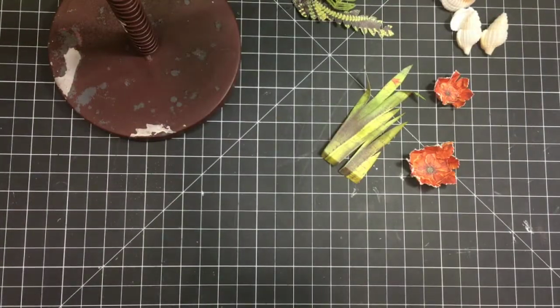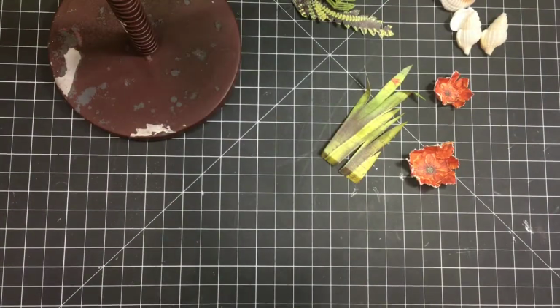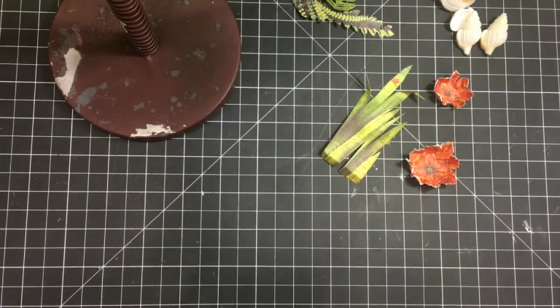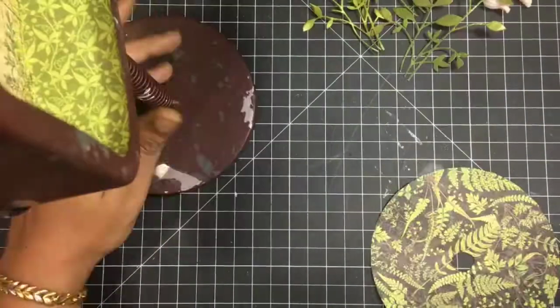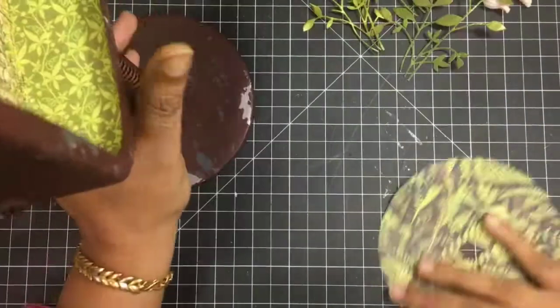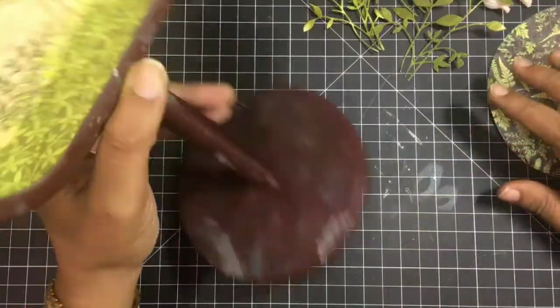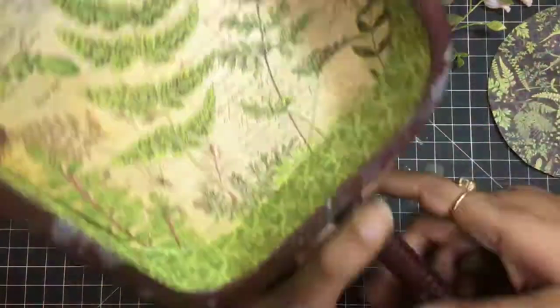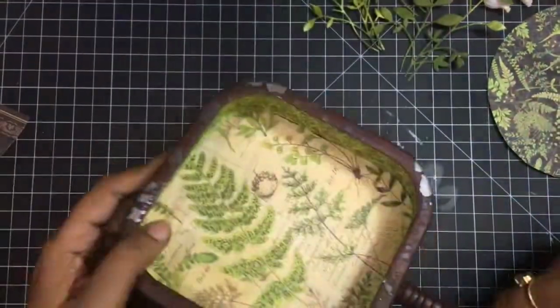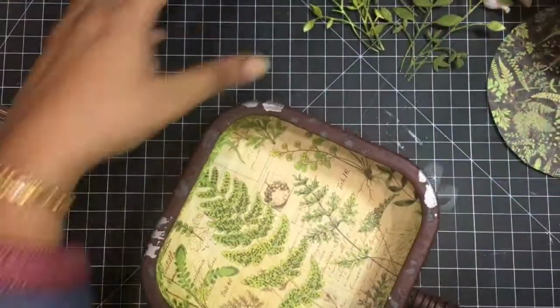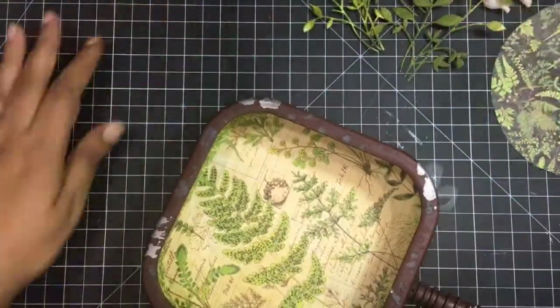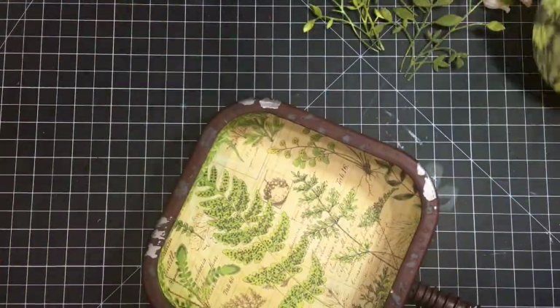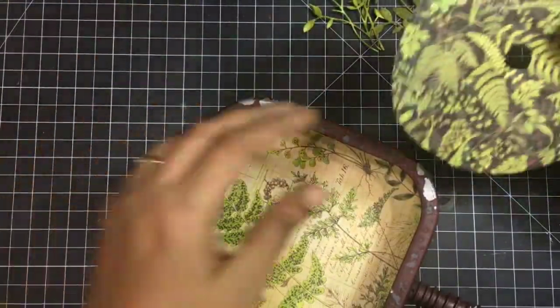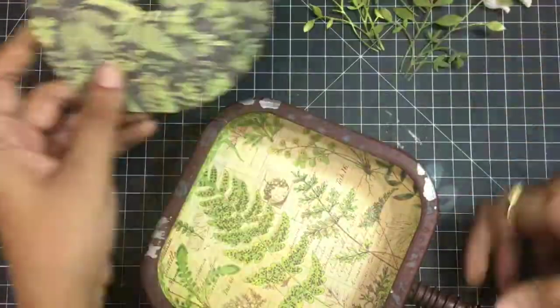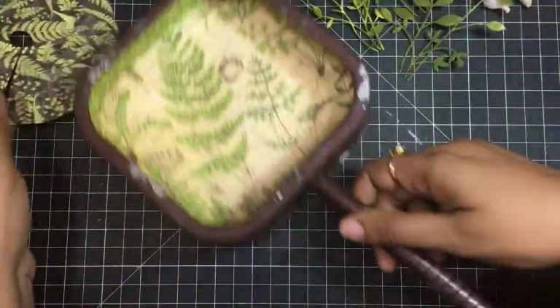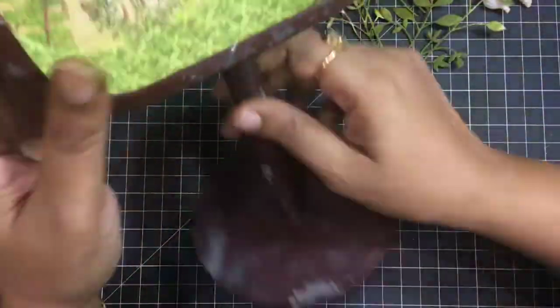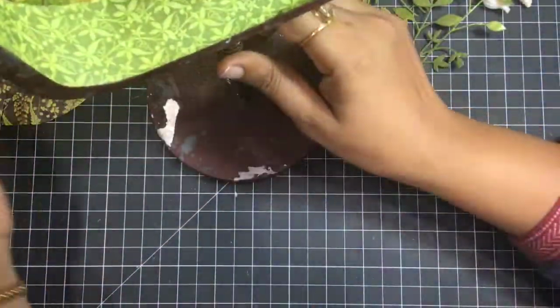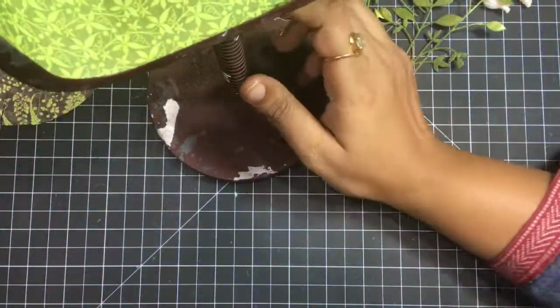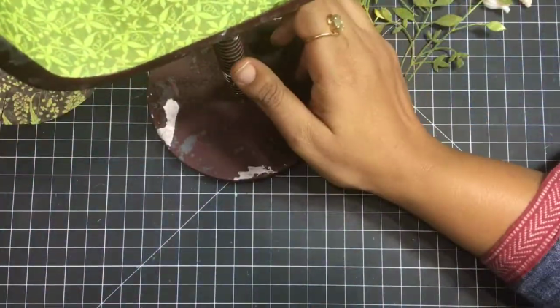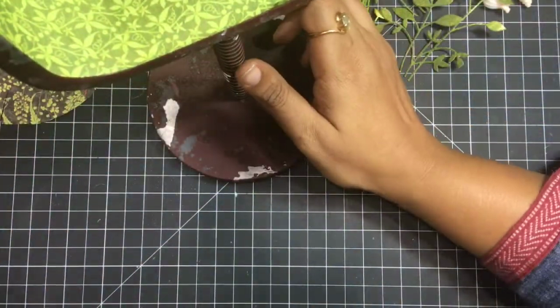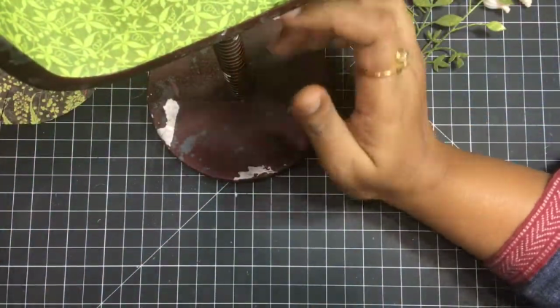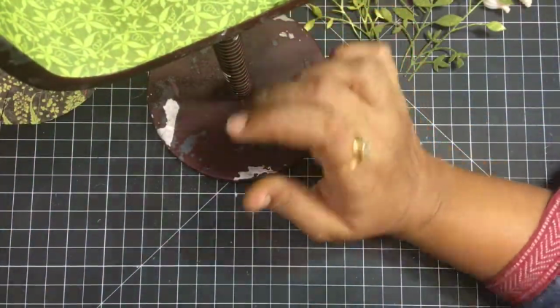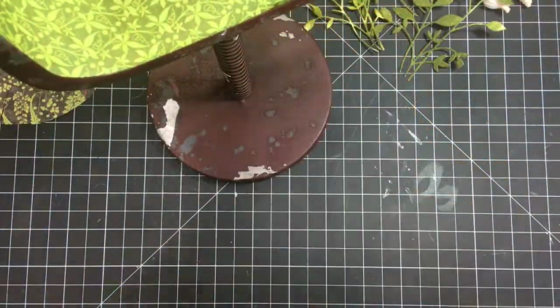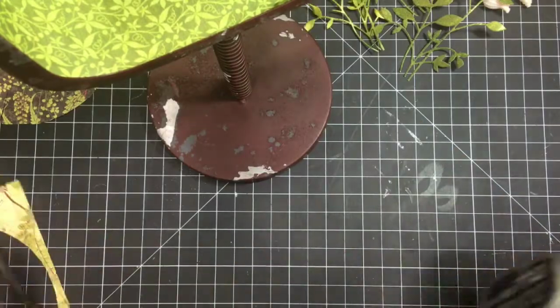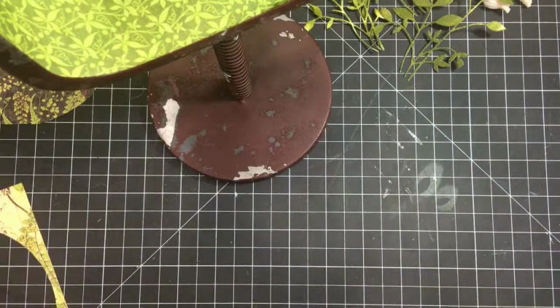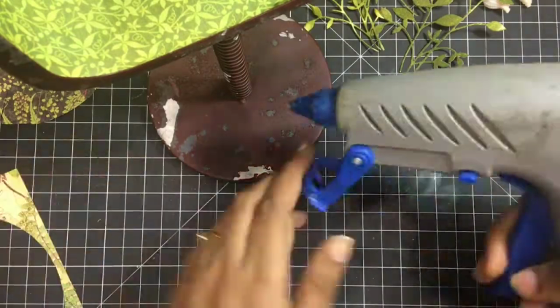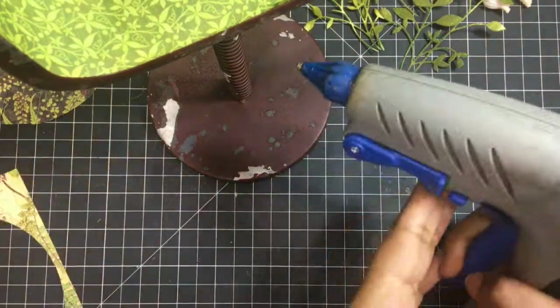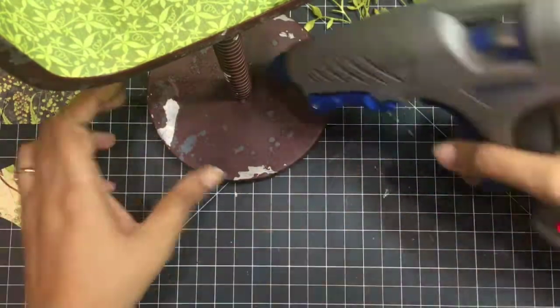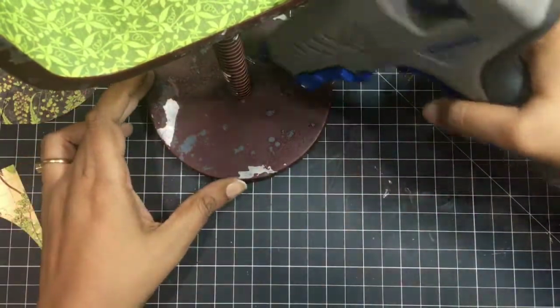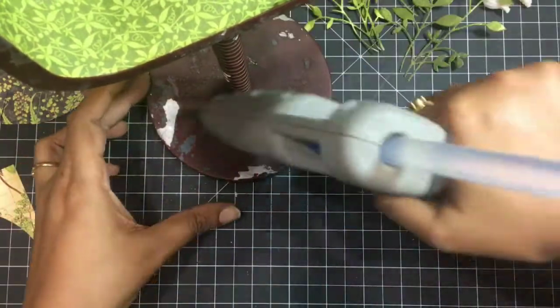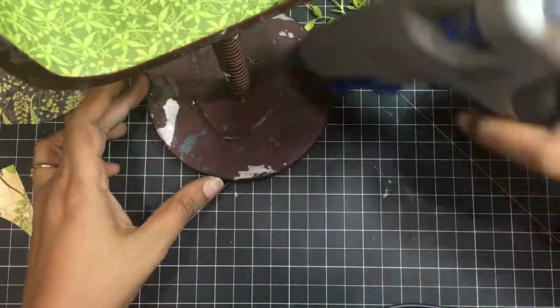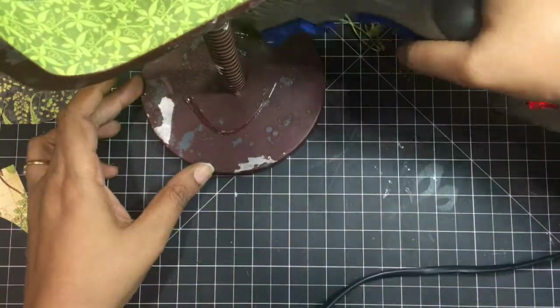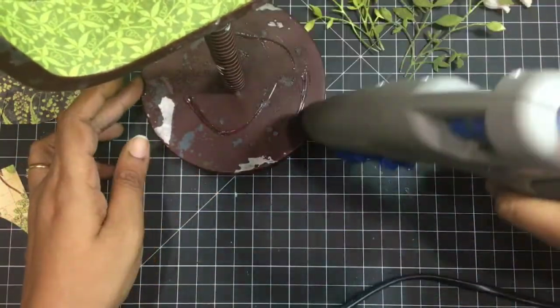I also had this Memory Box die and I love these dainty leaf dies — it cuts beautifully and will be perfect for this project.